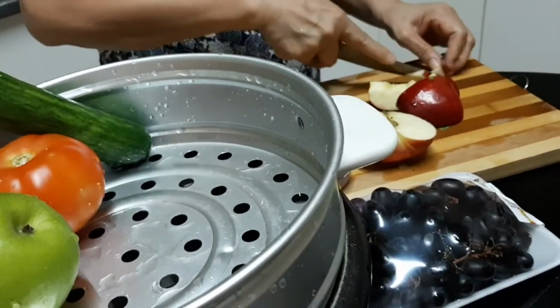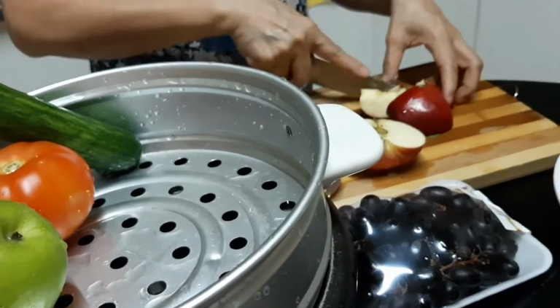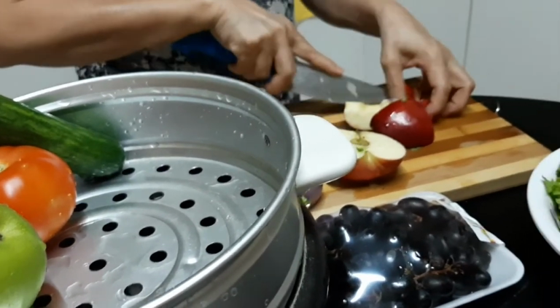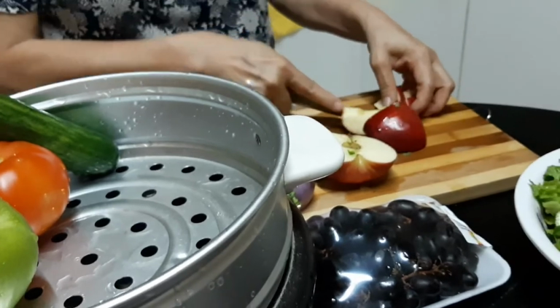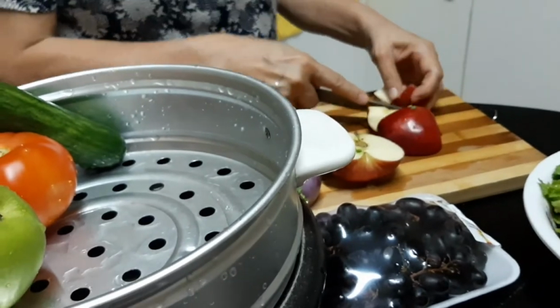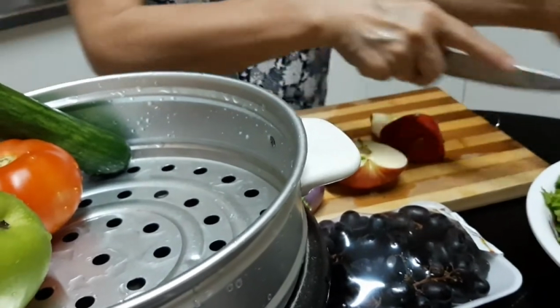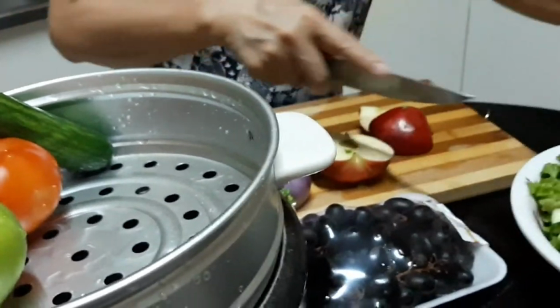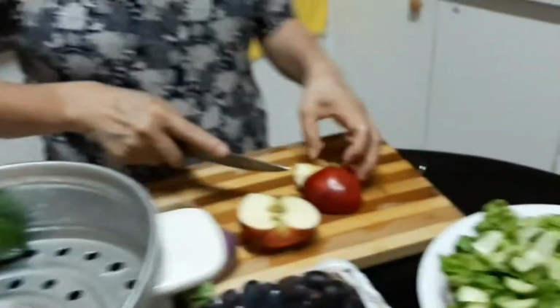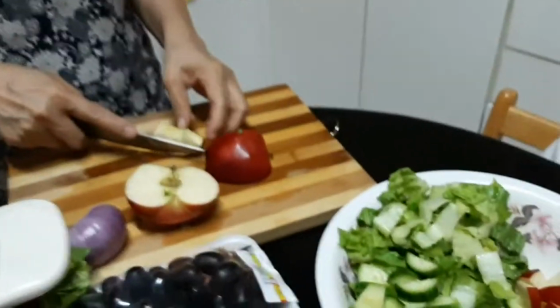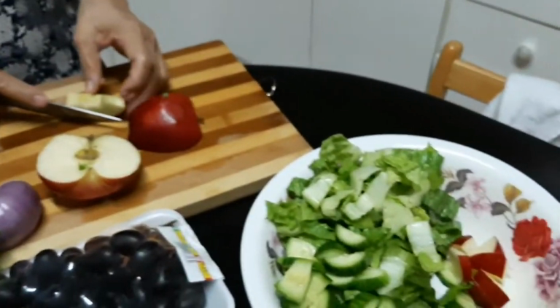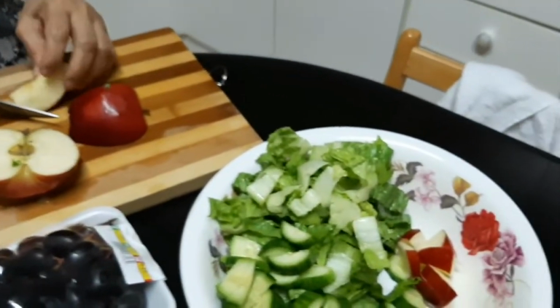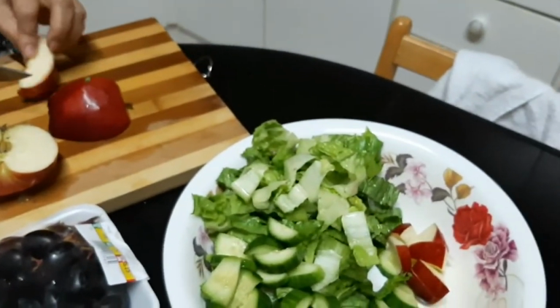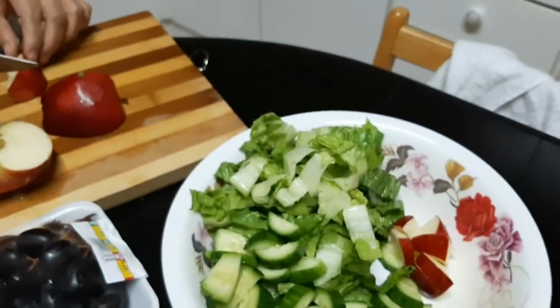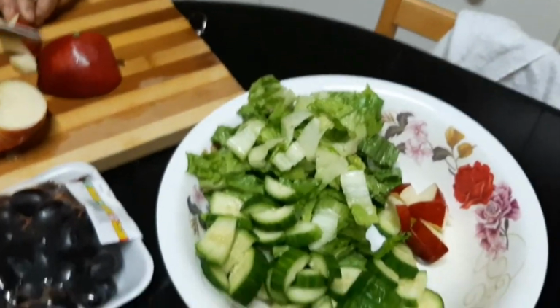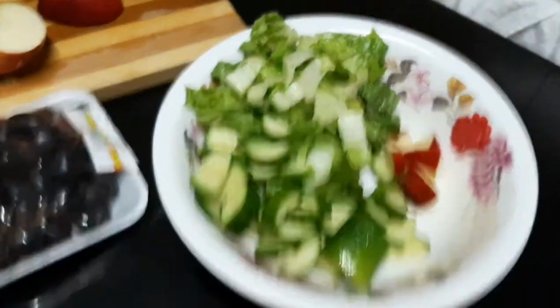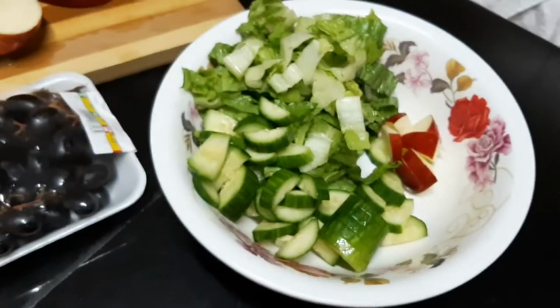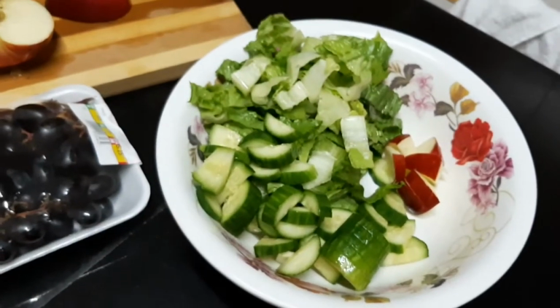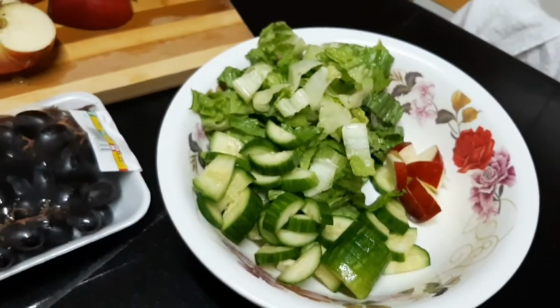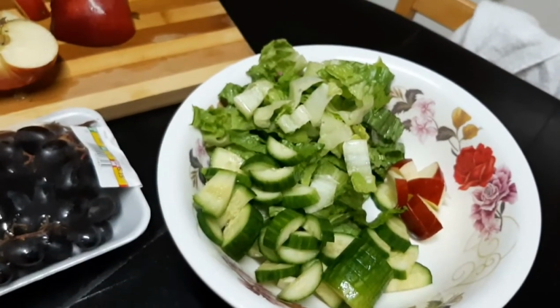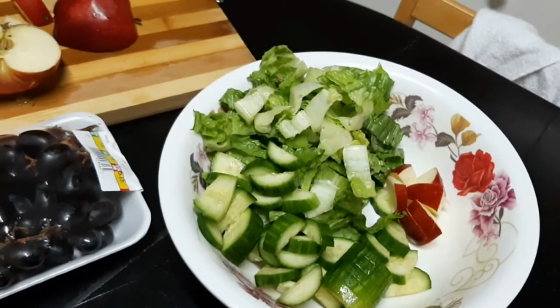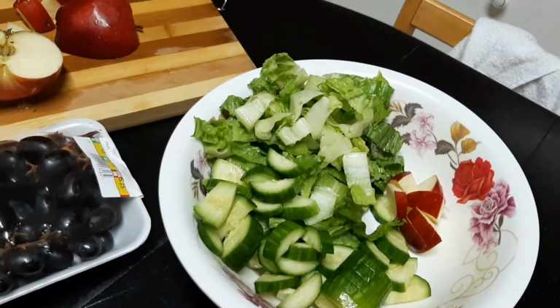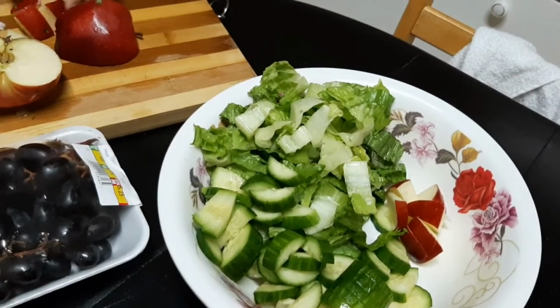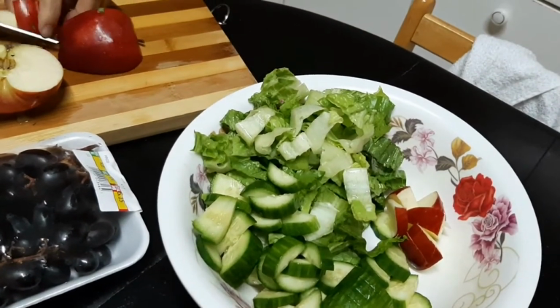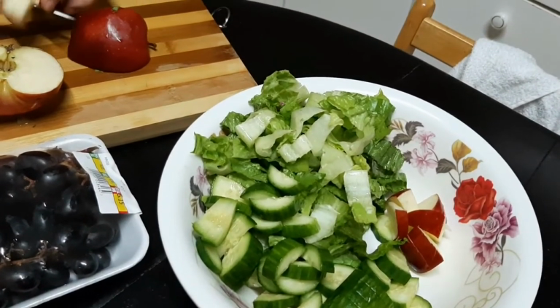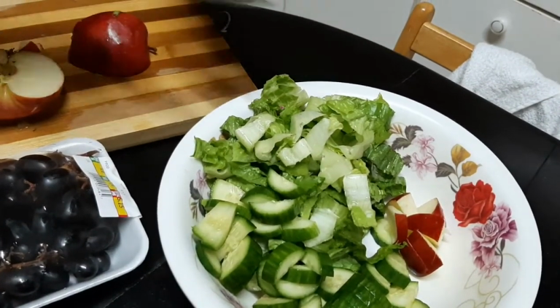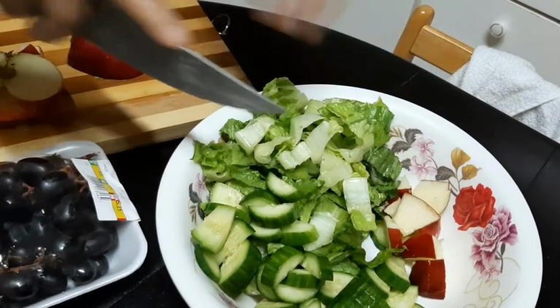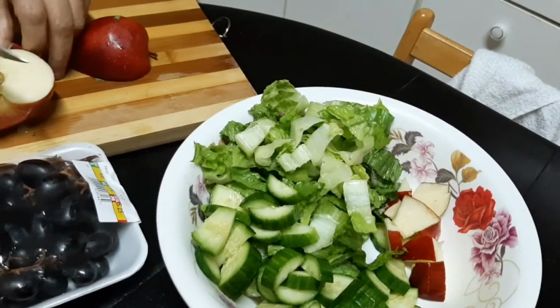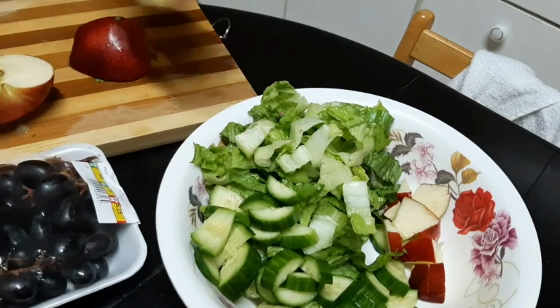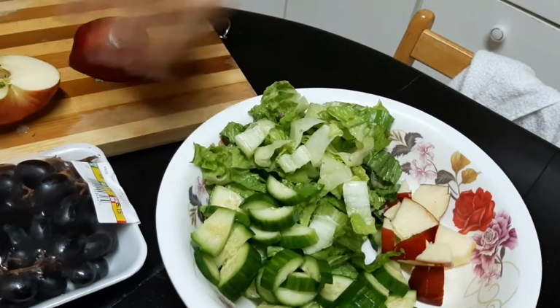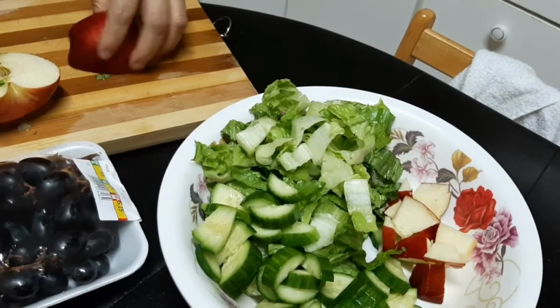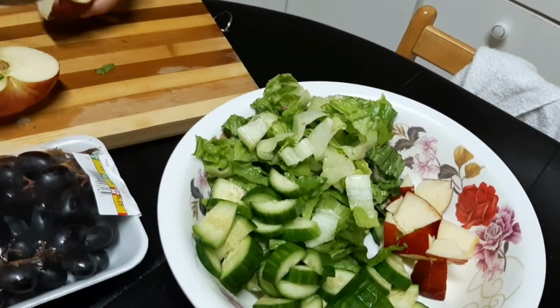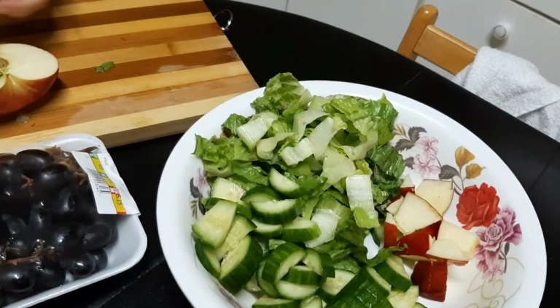Tita is cutting the red apple, and then a little bit of that. So this will be served as our dinner.